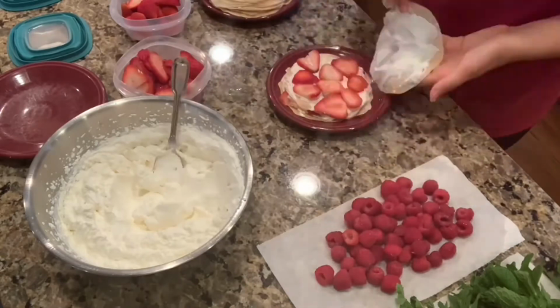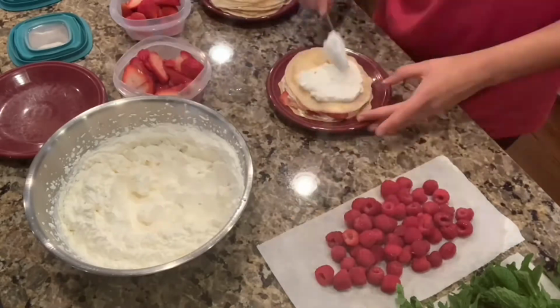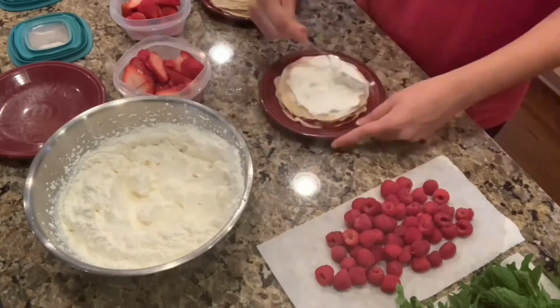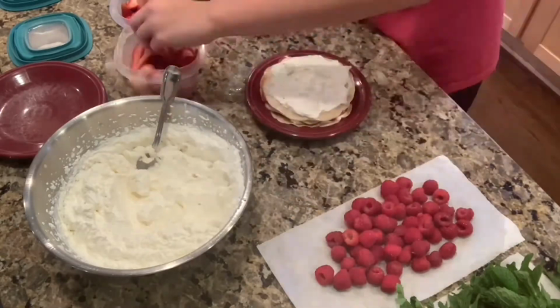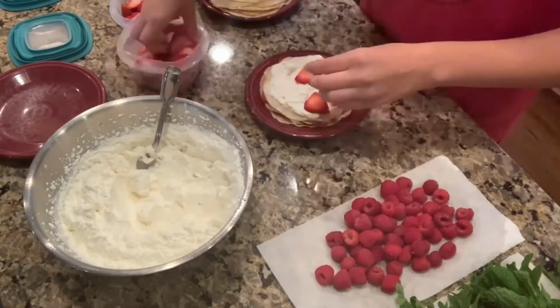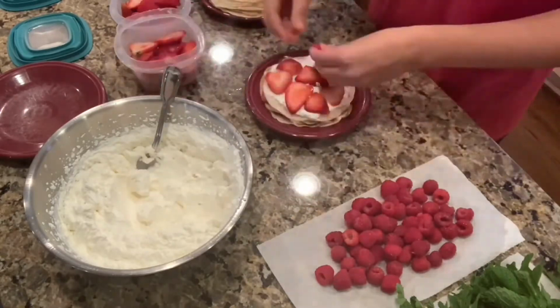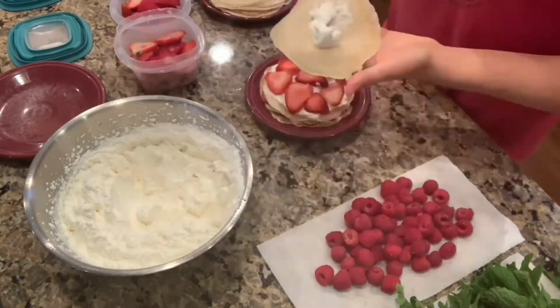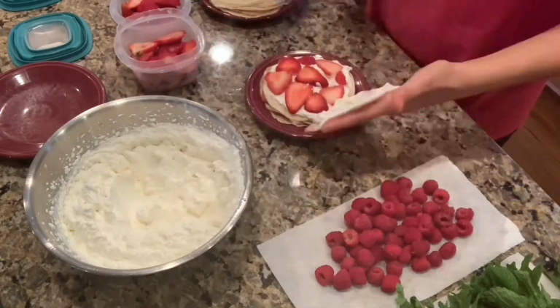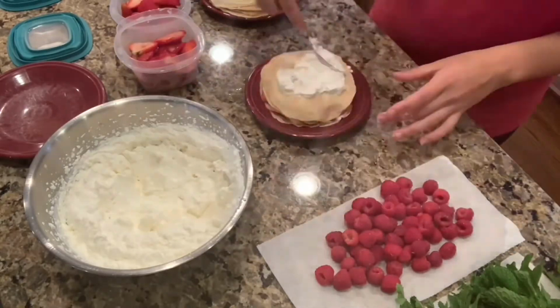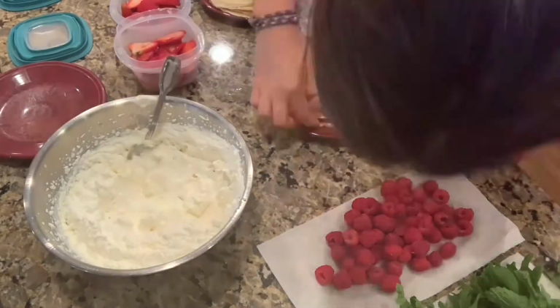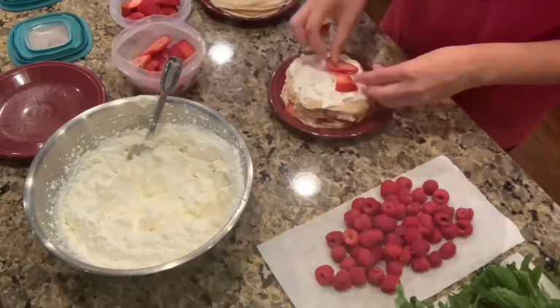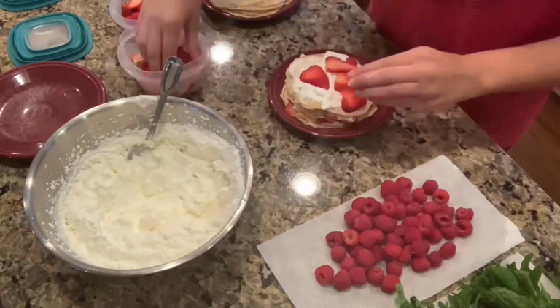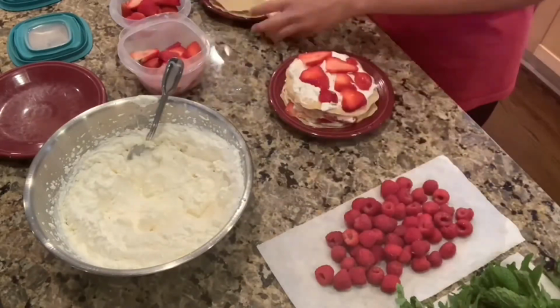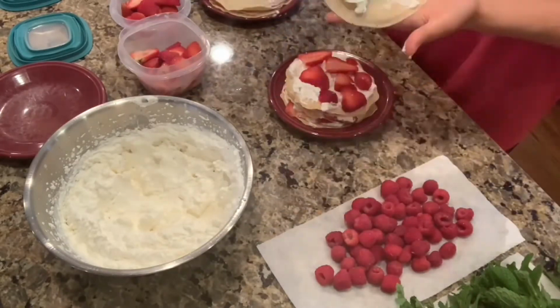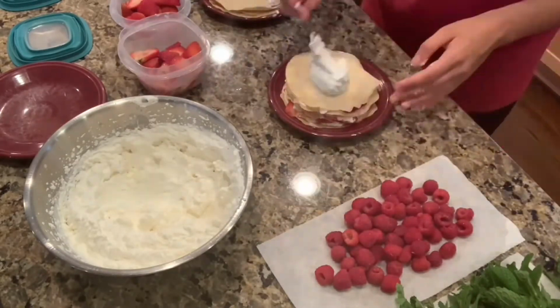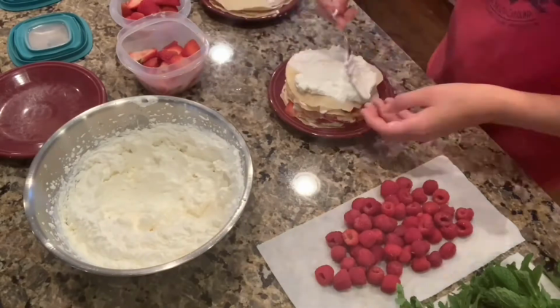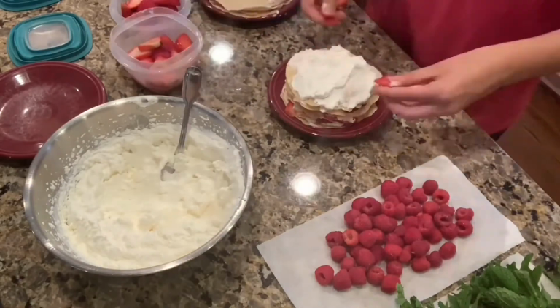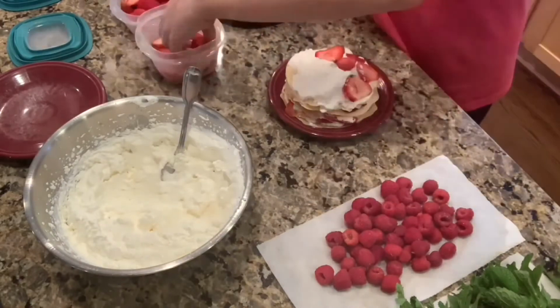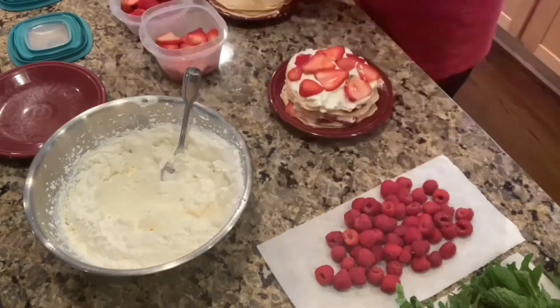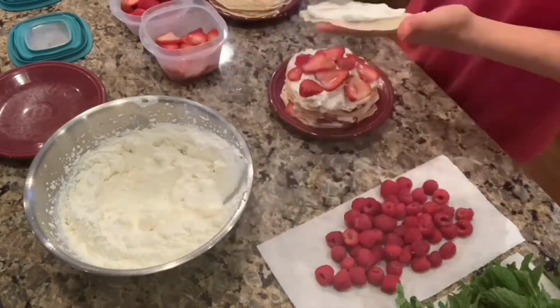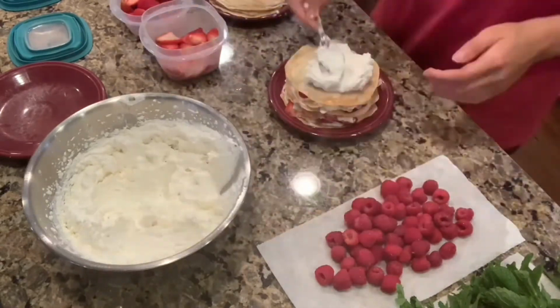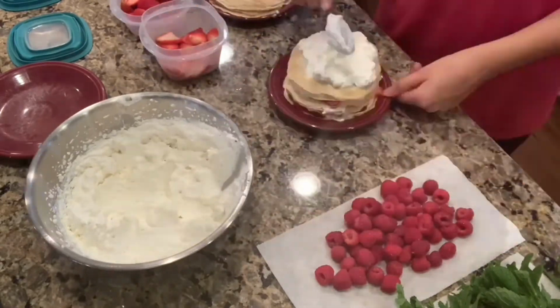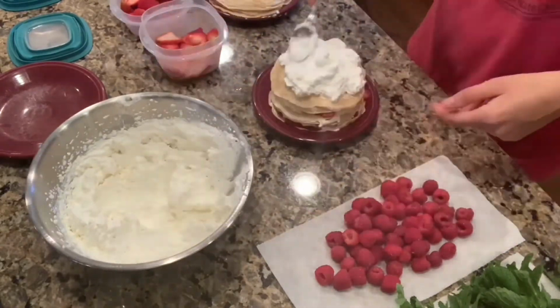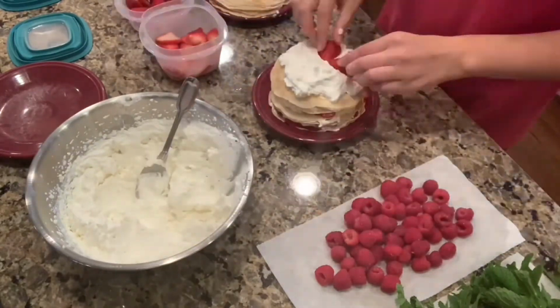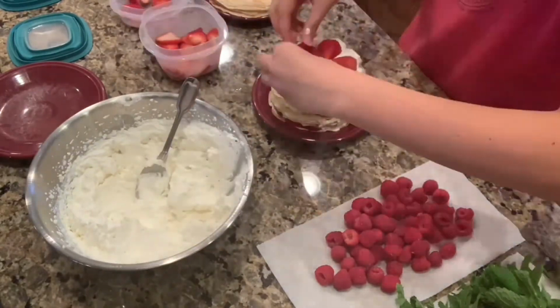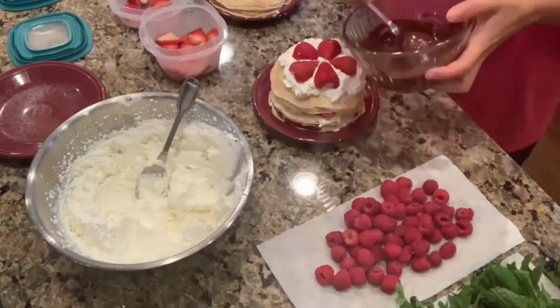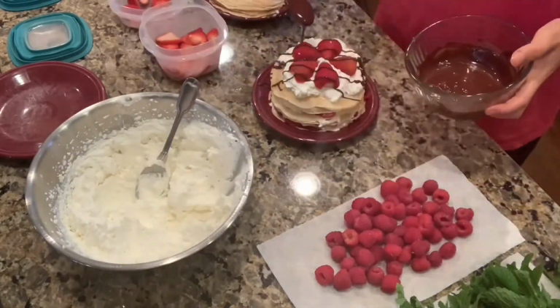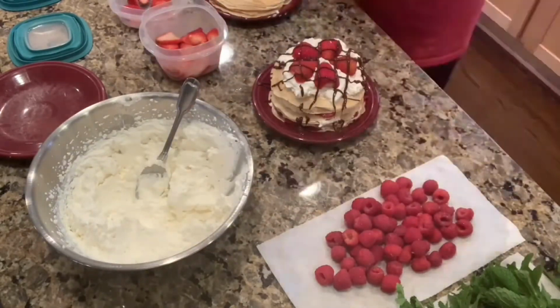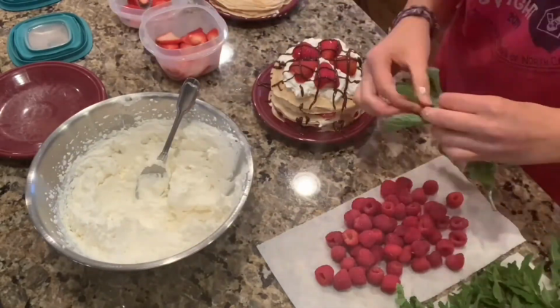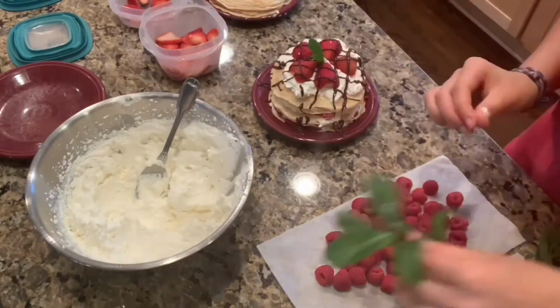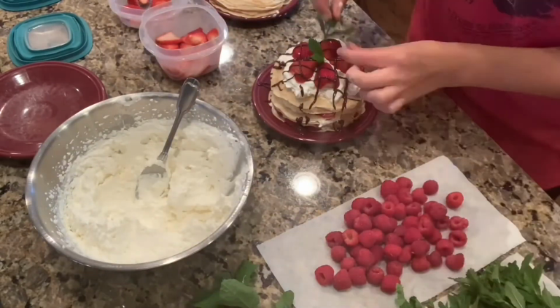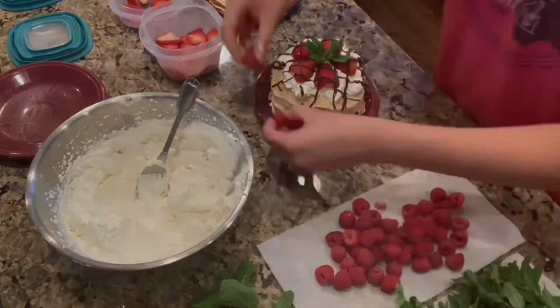After about 7-10 layers, I am thickly layering the whipped cream on top with the half-sliced strawberries, a sprig of mint, and some chocolate sauce. Looks tasty!